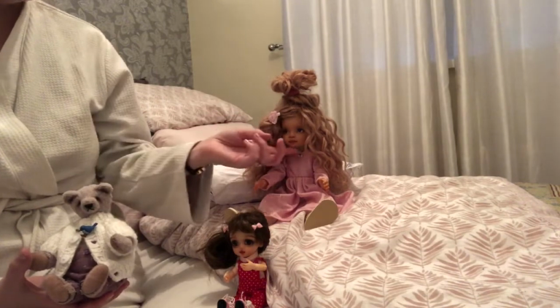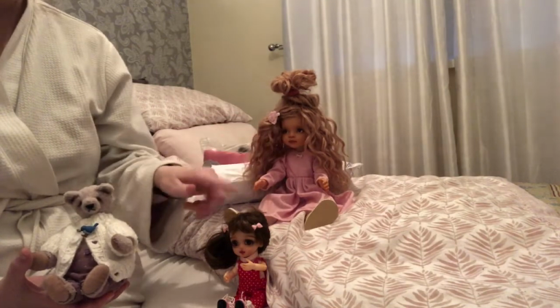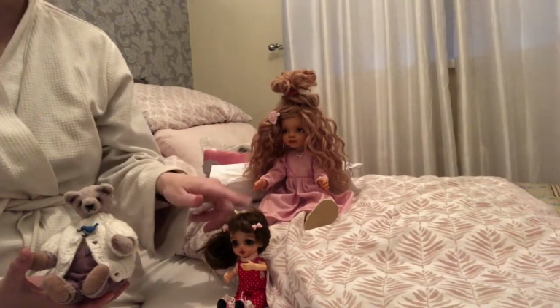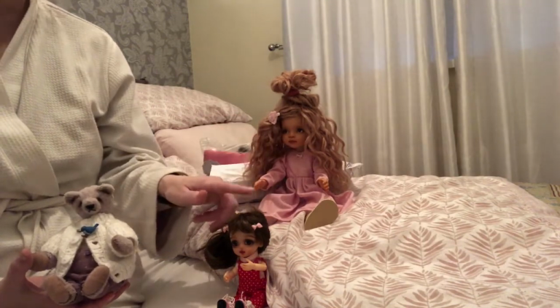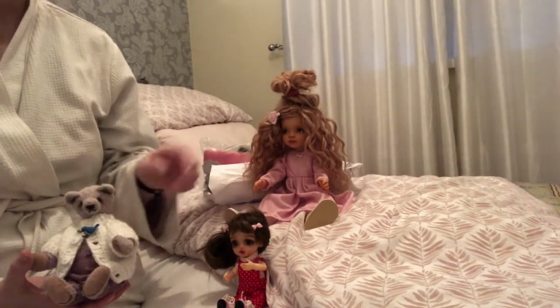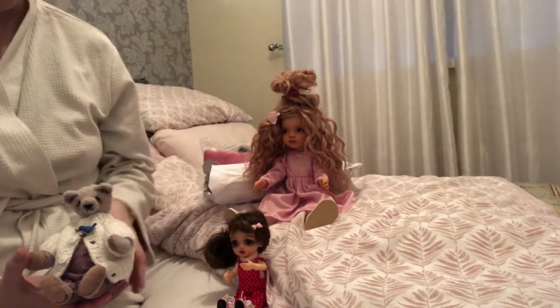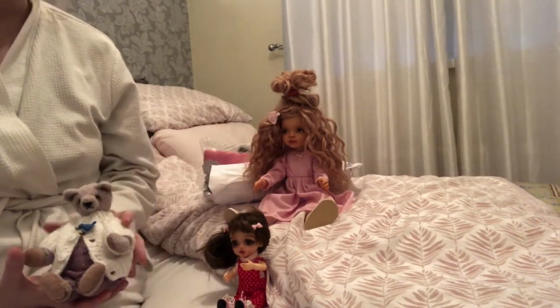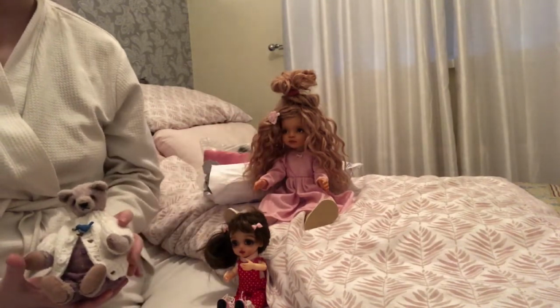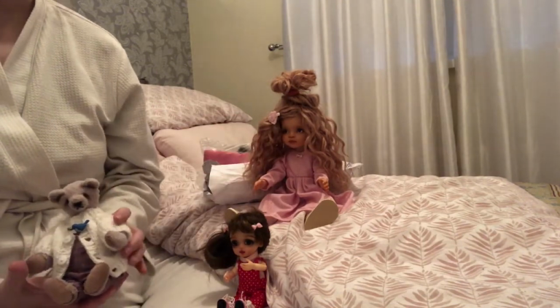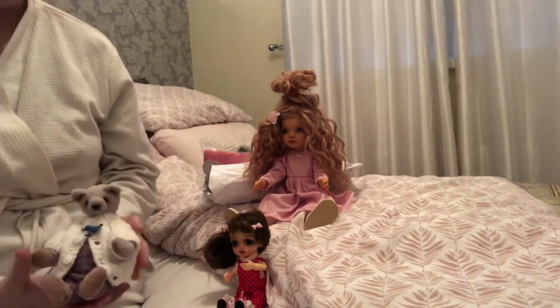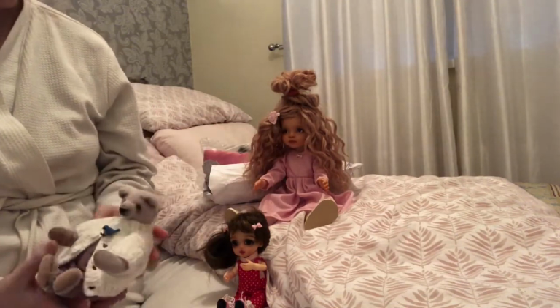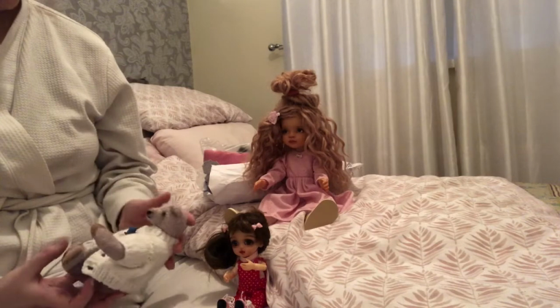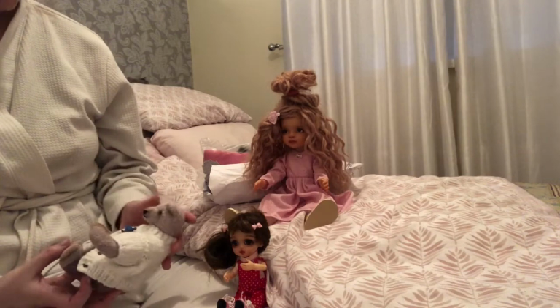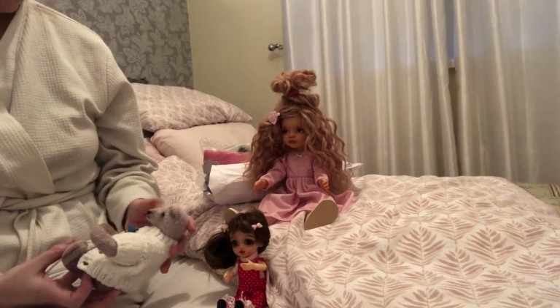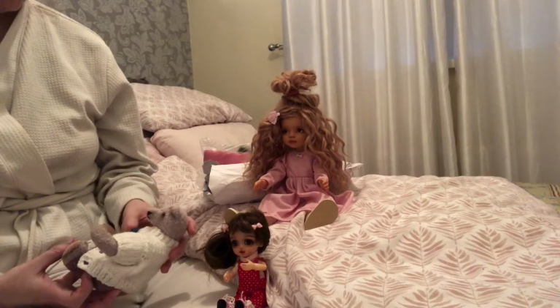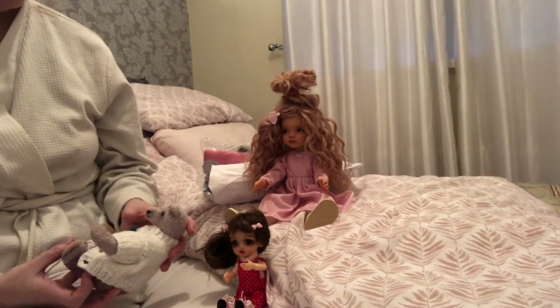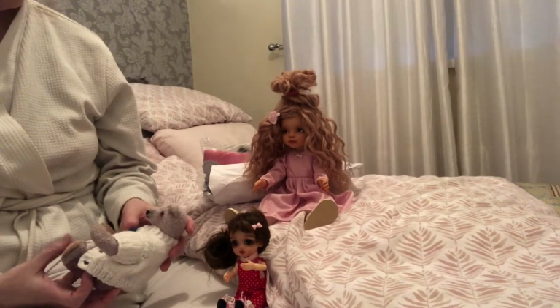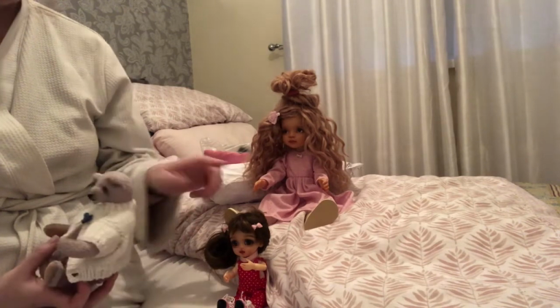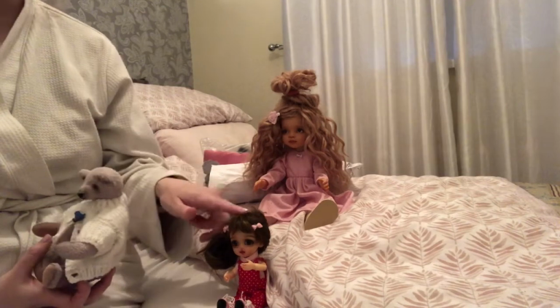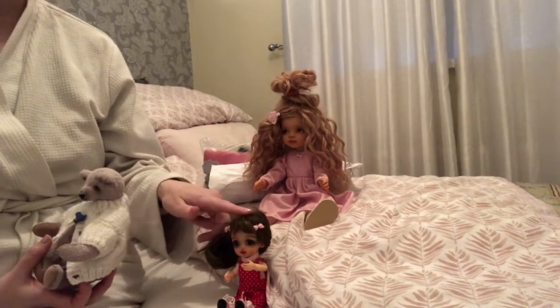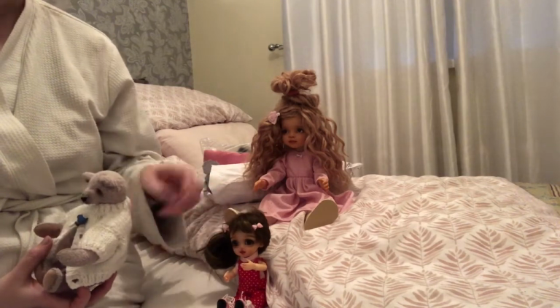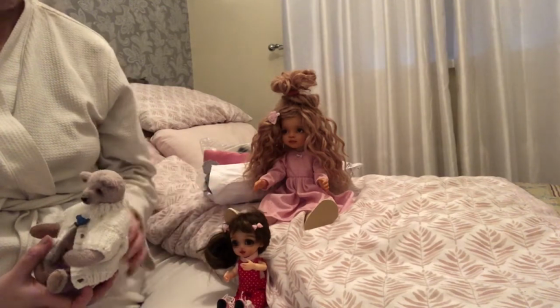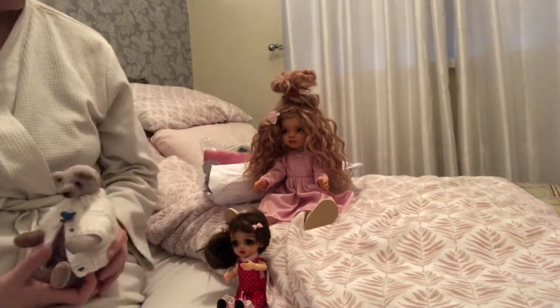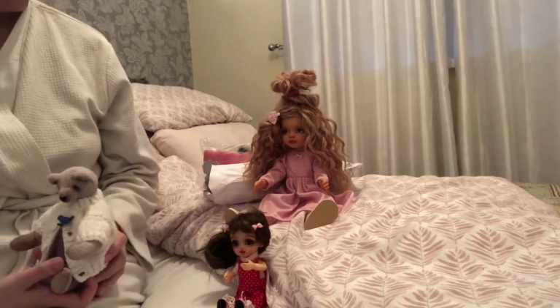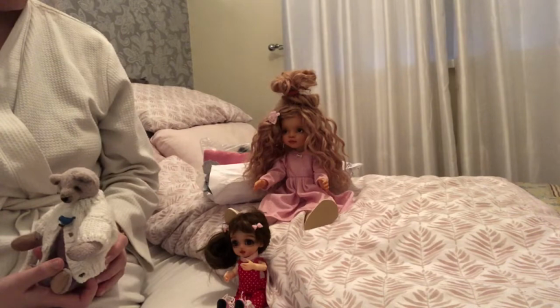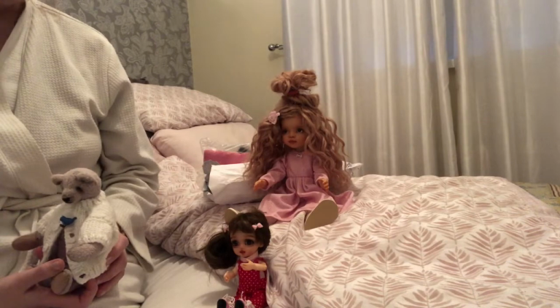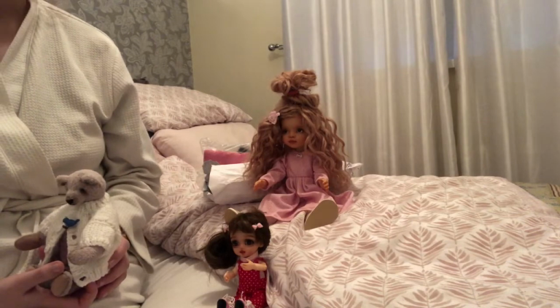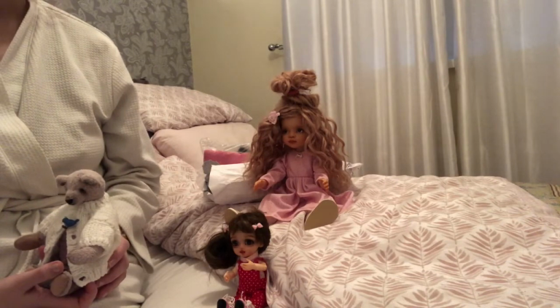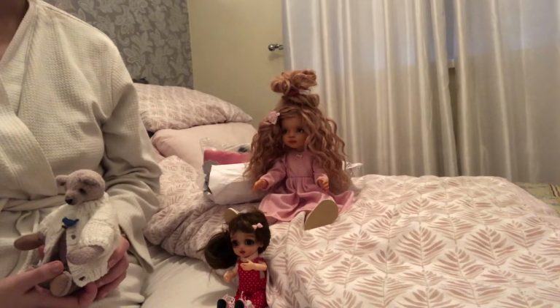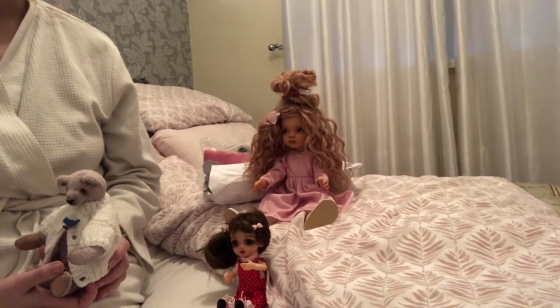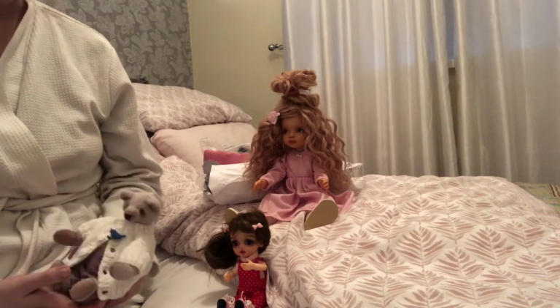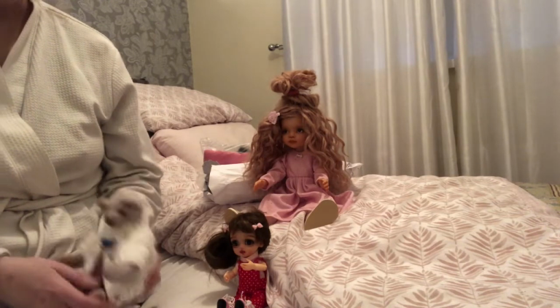These are all custom-made — whatever colours or whatever you want. I'll put the name of this lady in the description.